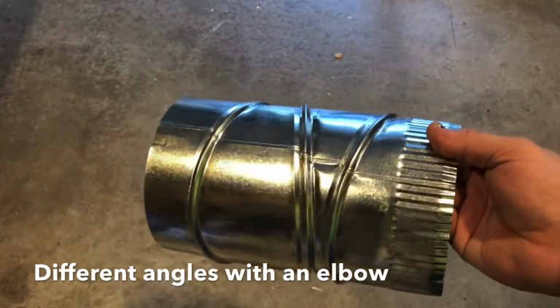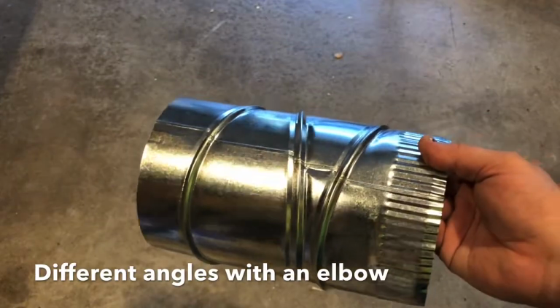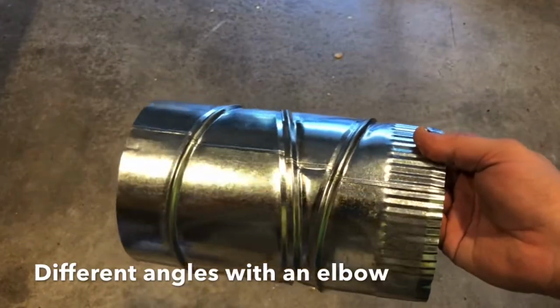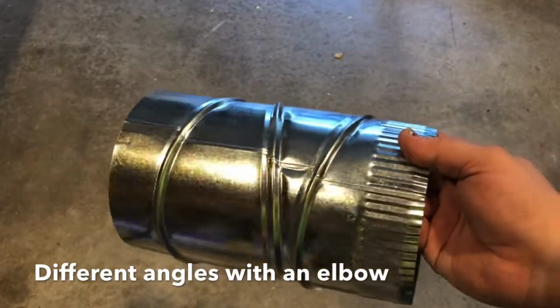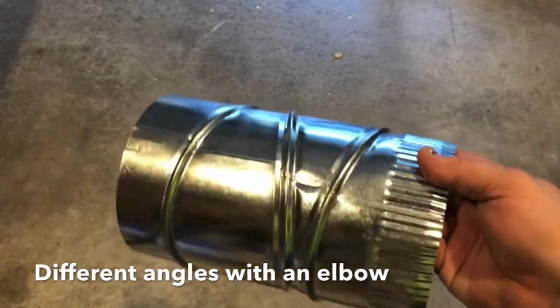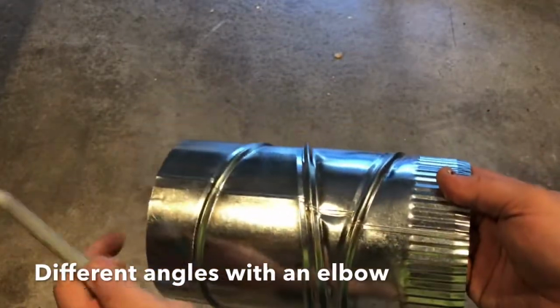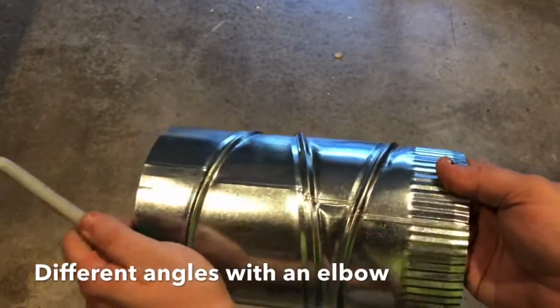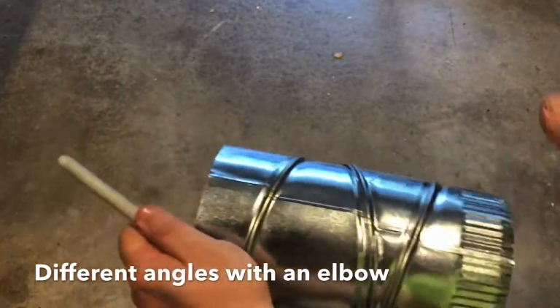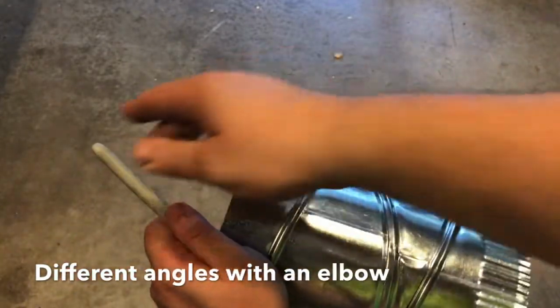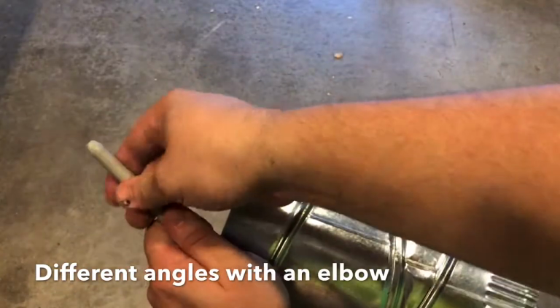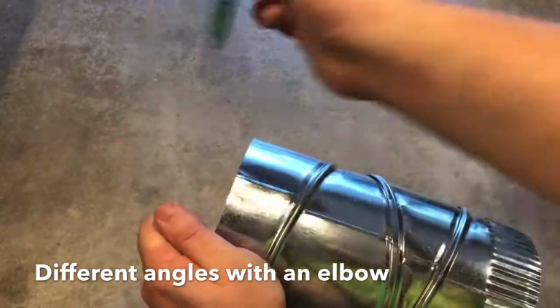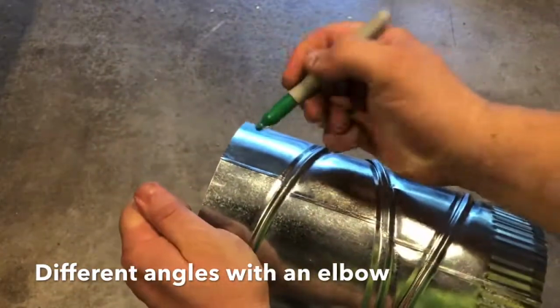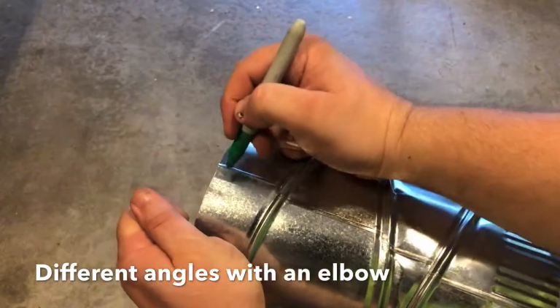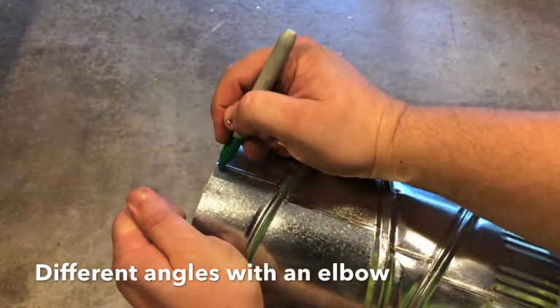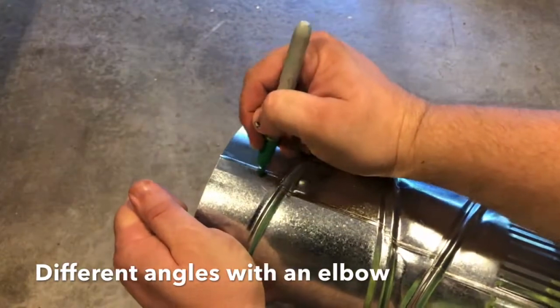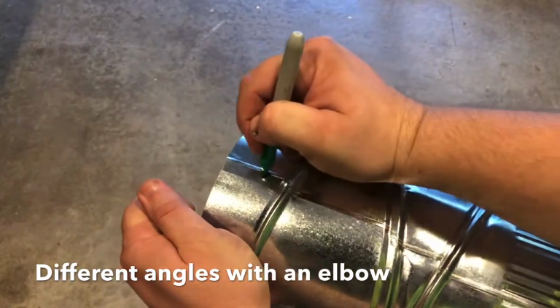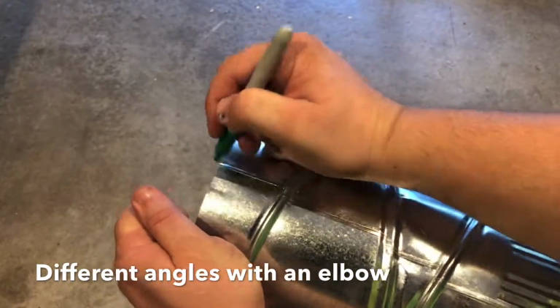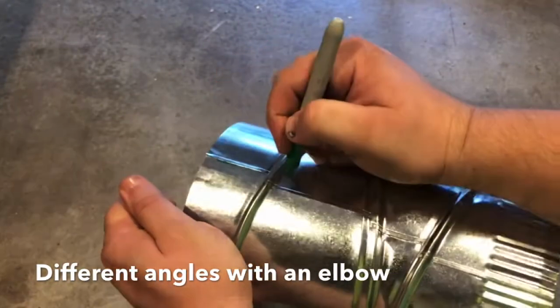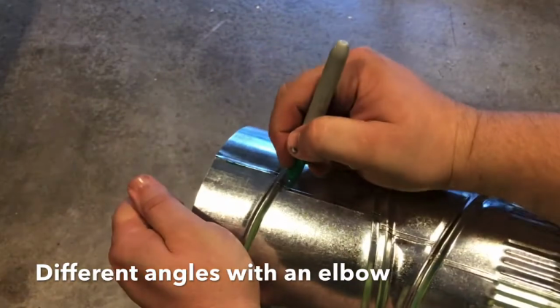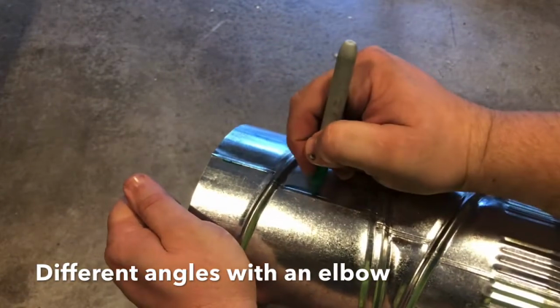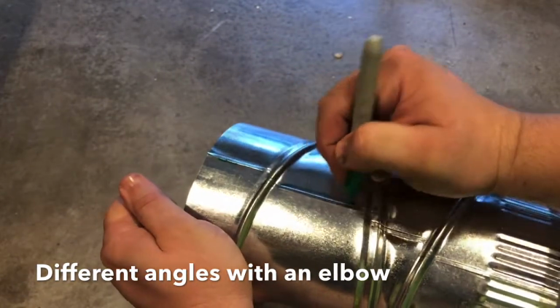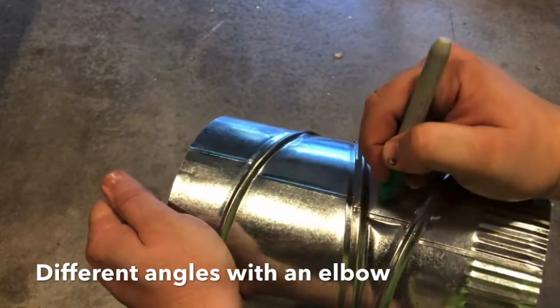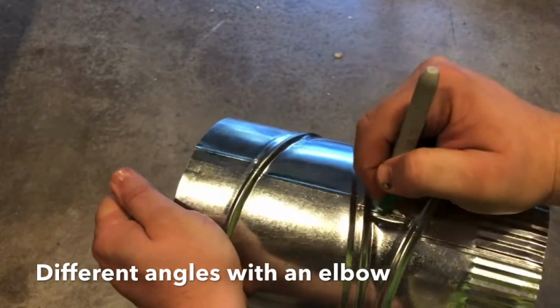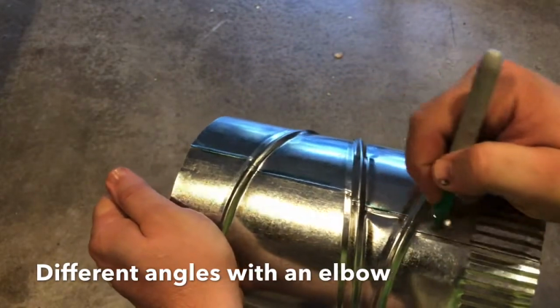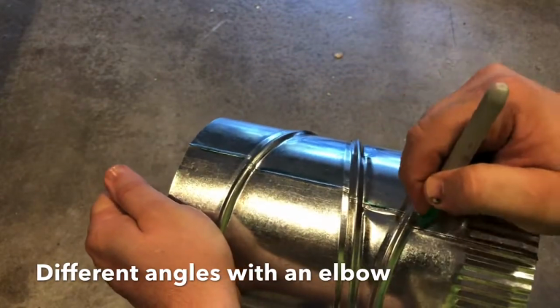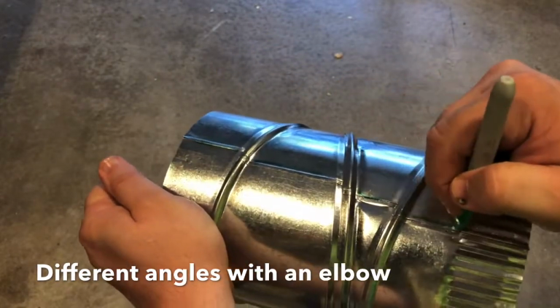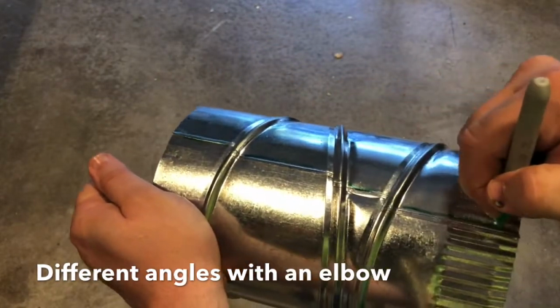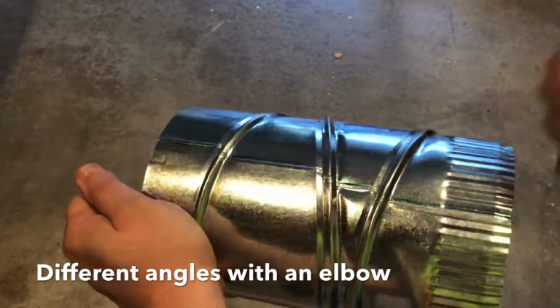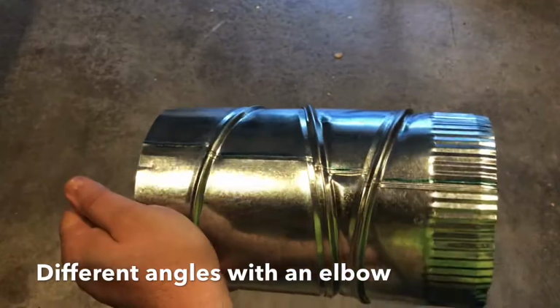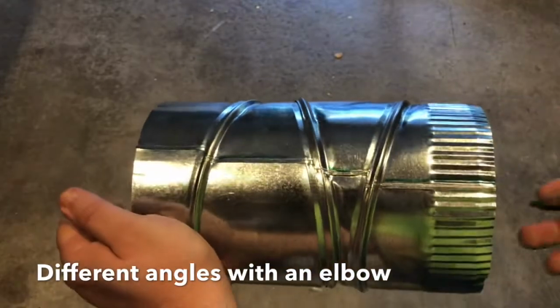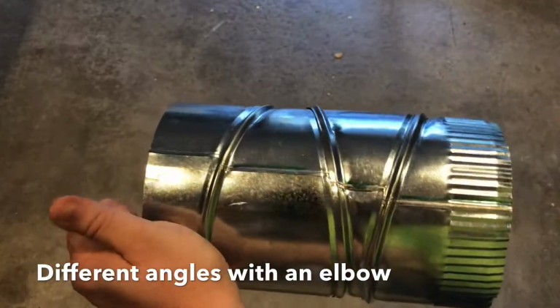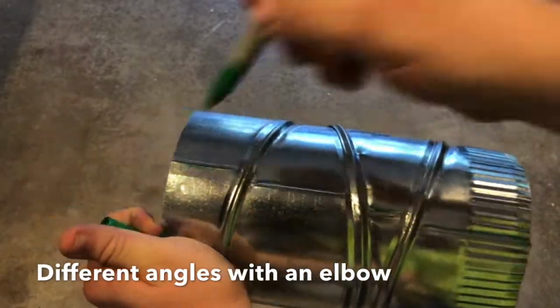So what I'm going to do is show you — there's a seam right here. I'm just going to mark it here. This is the key to how to do all this.